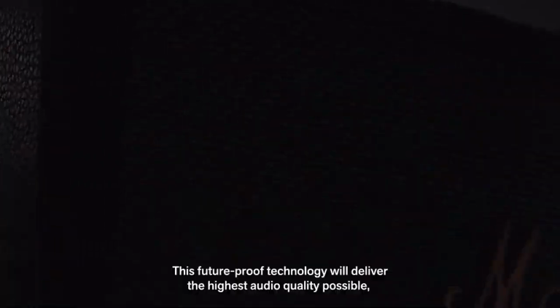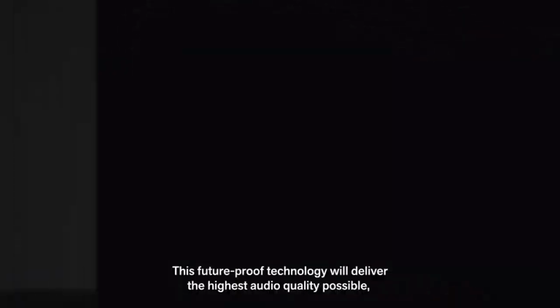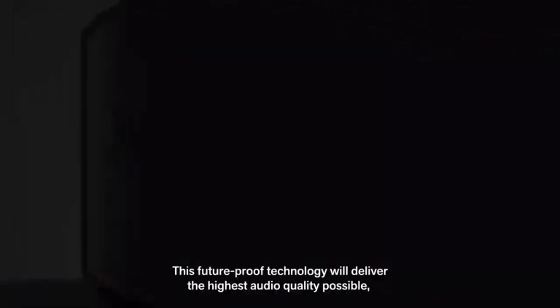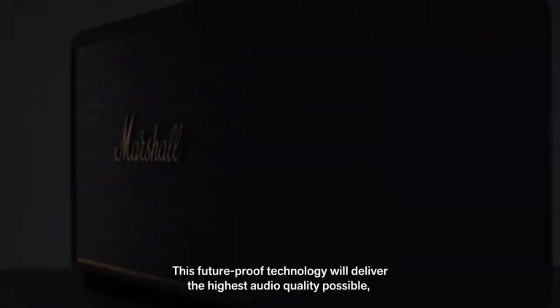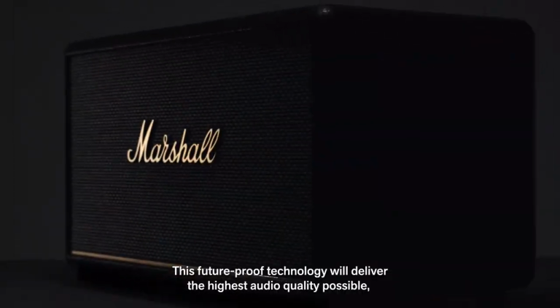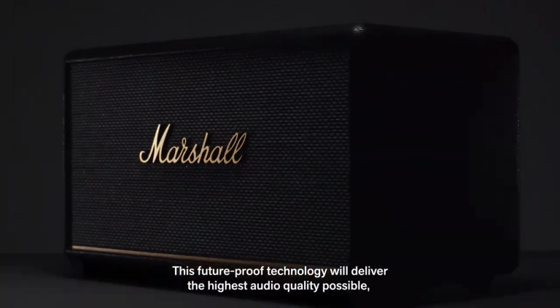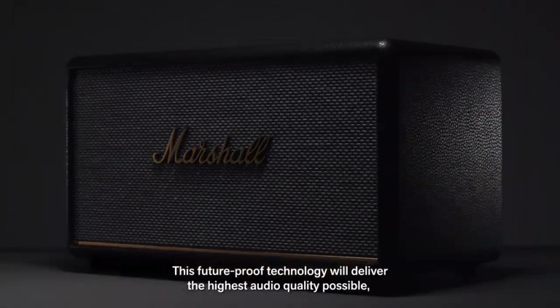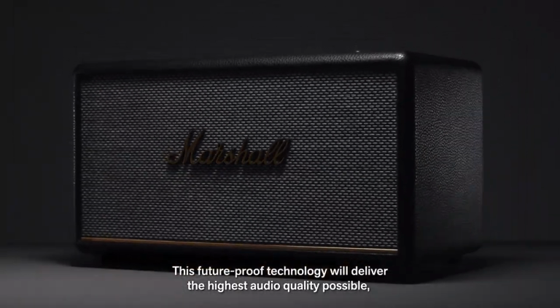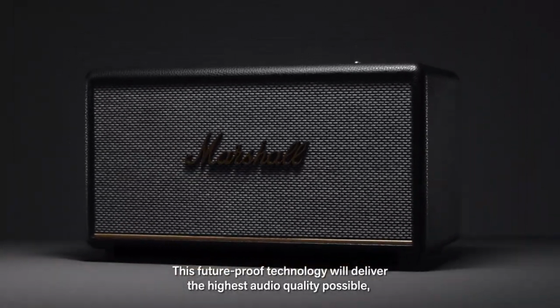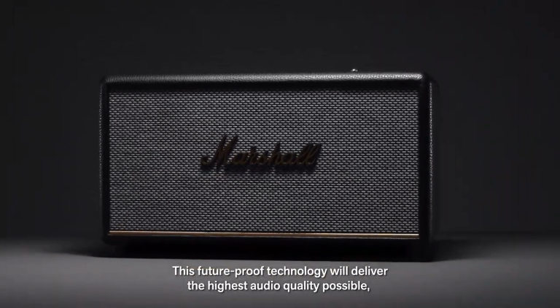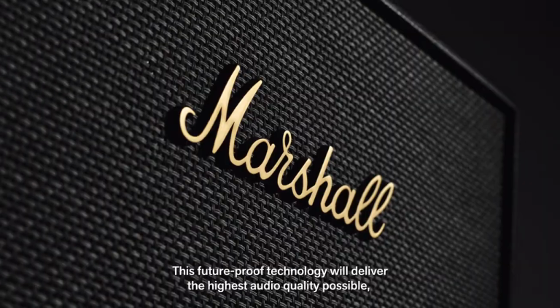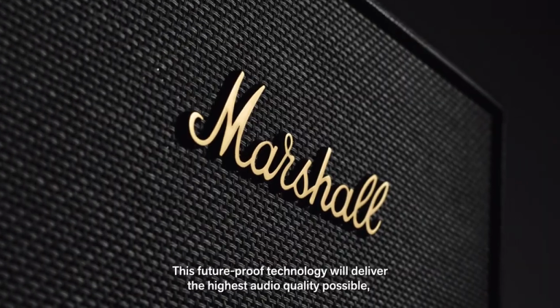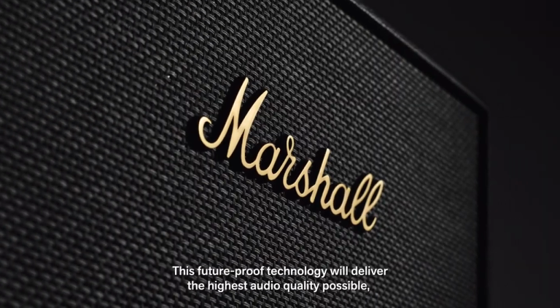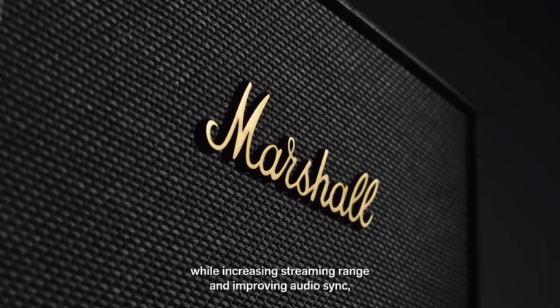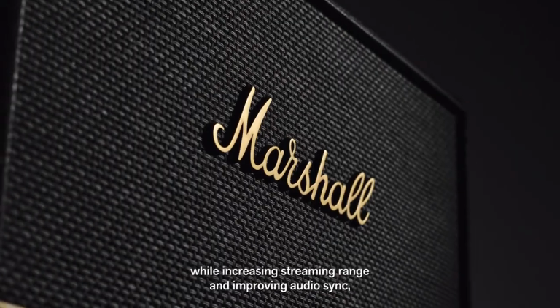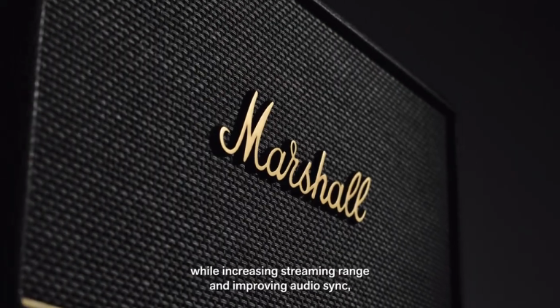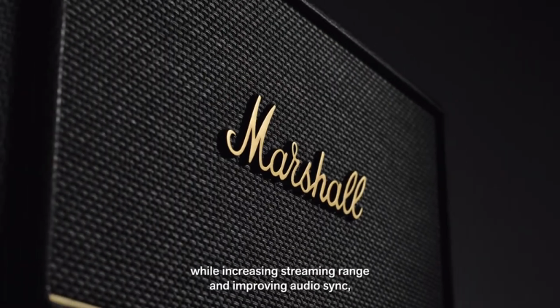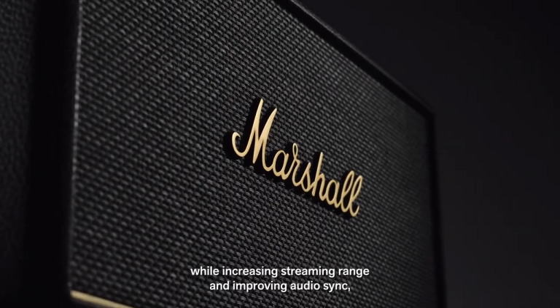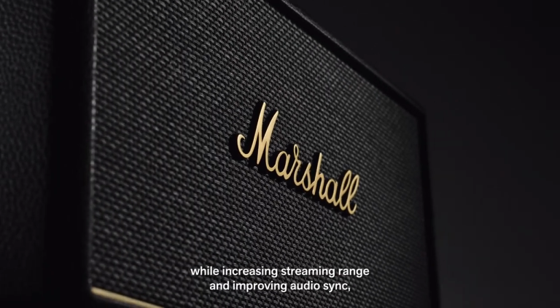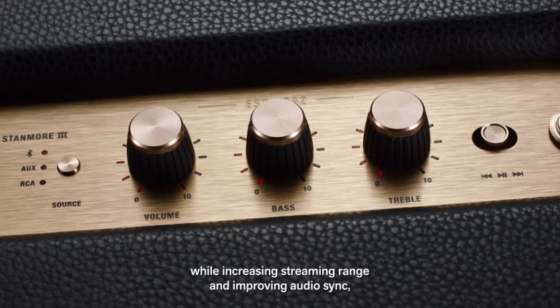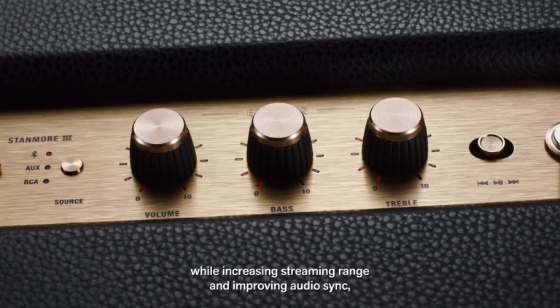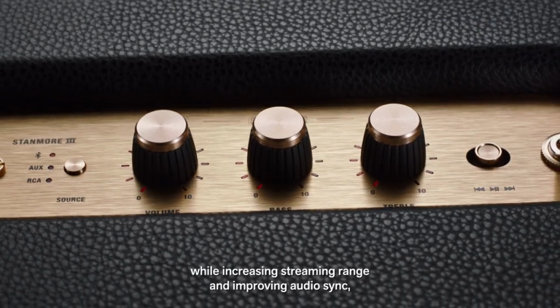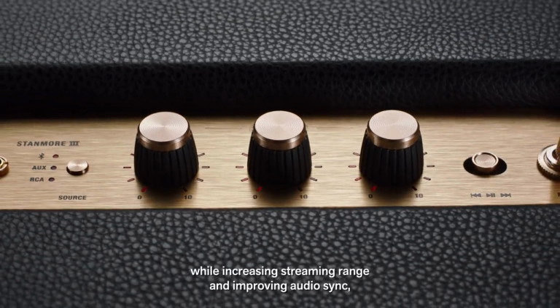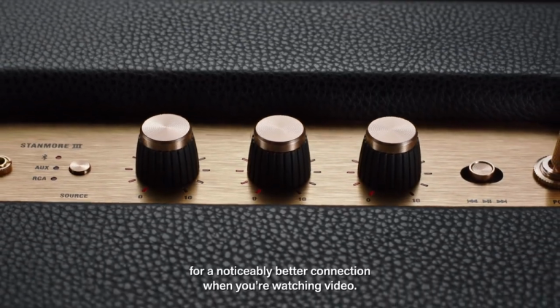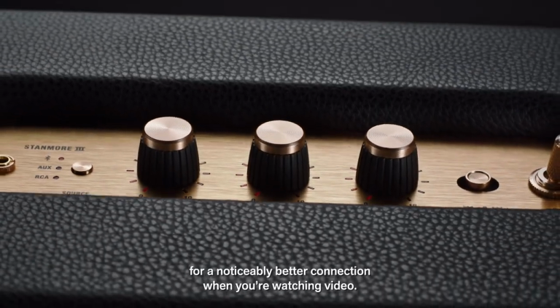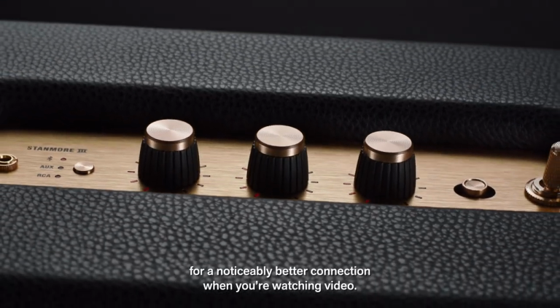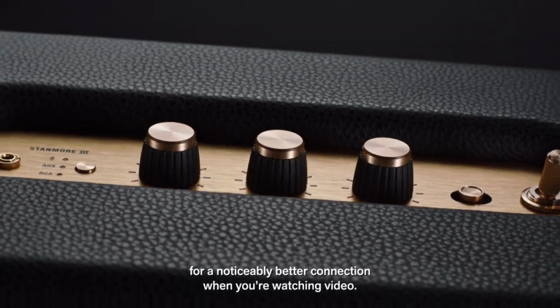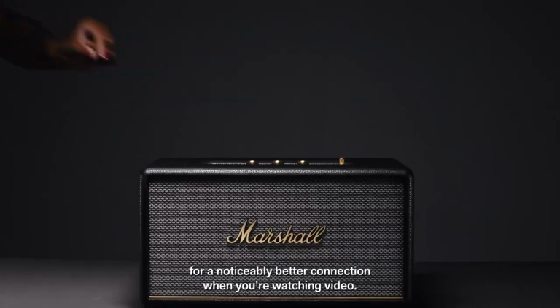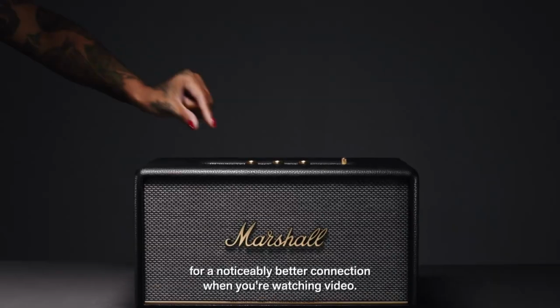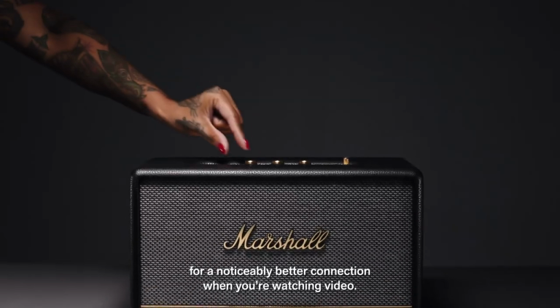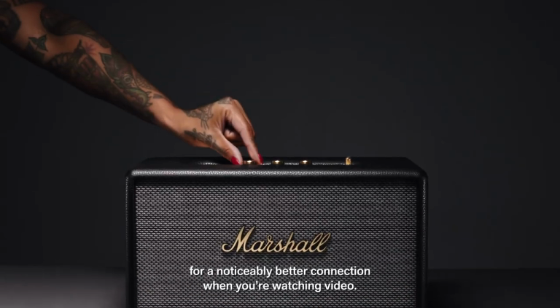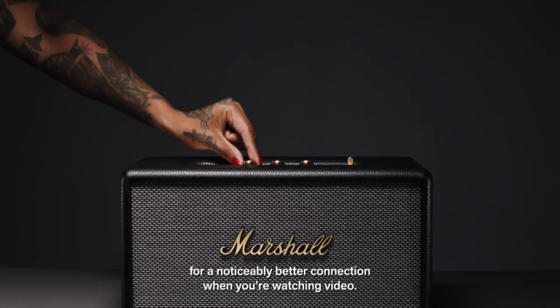This future-proof technology will deliver the highest audio quality possible while increasing streaming range and improving your audio sync for a noticeably better connection when you're watching video.